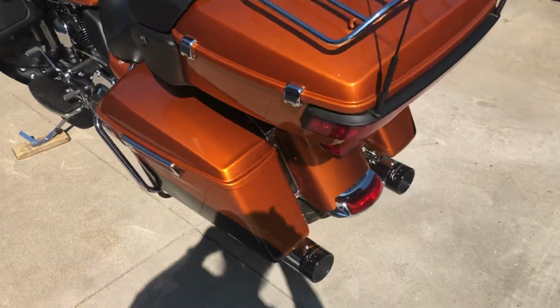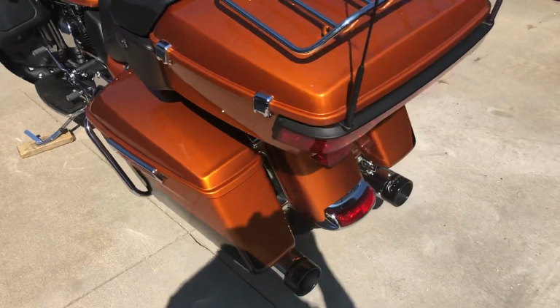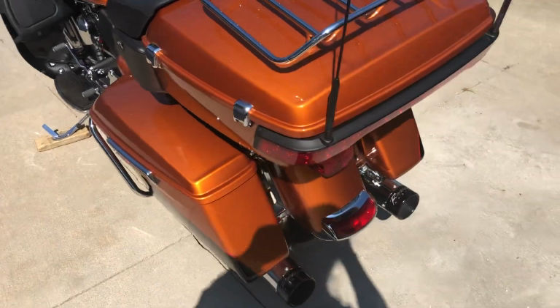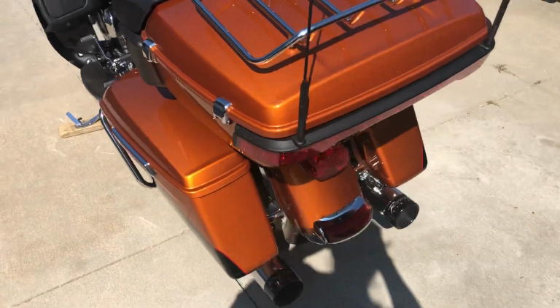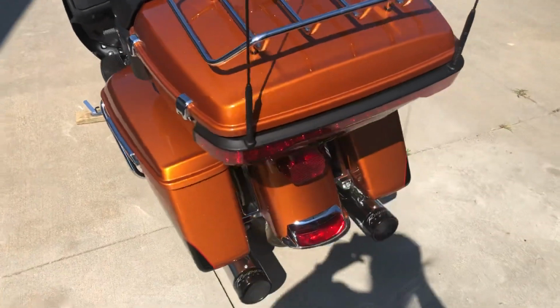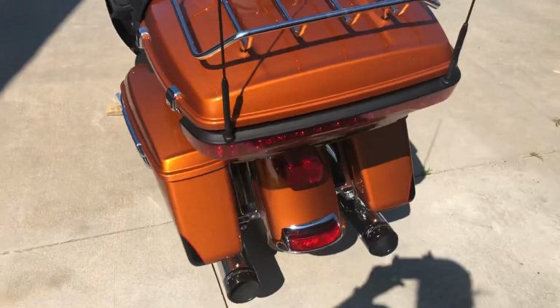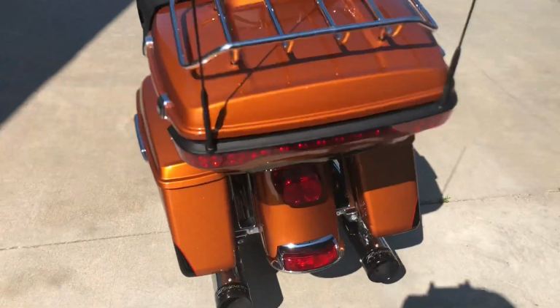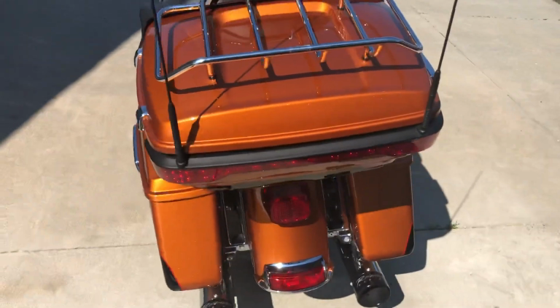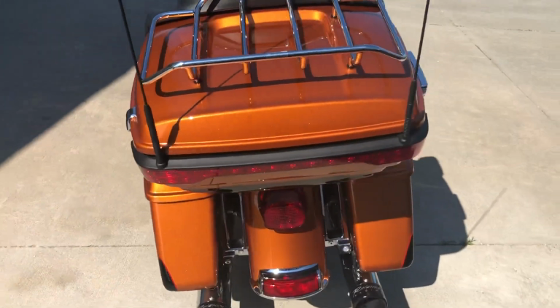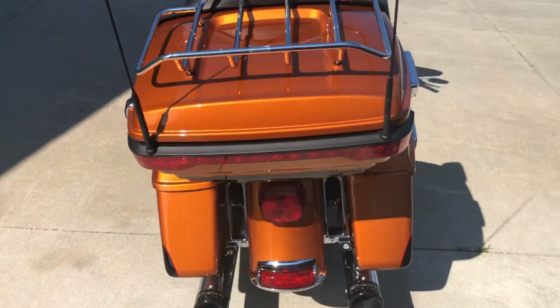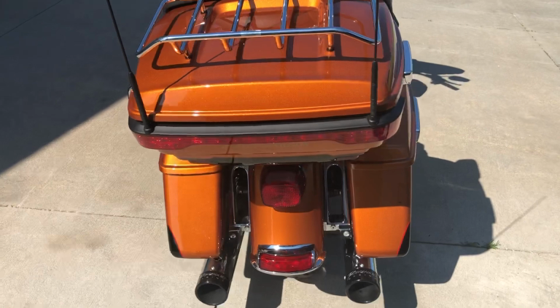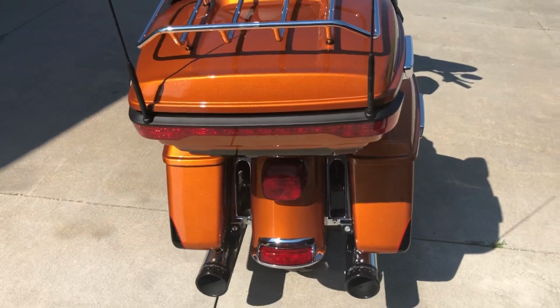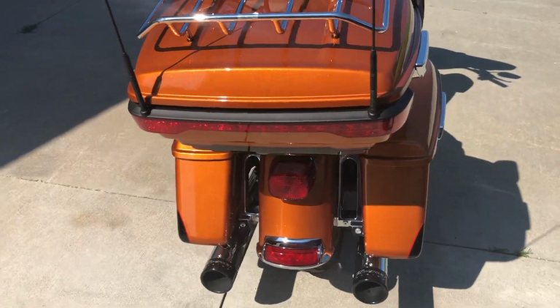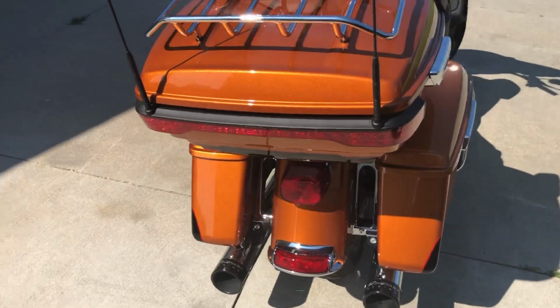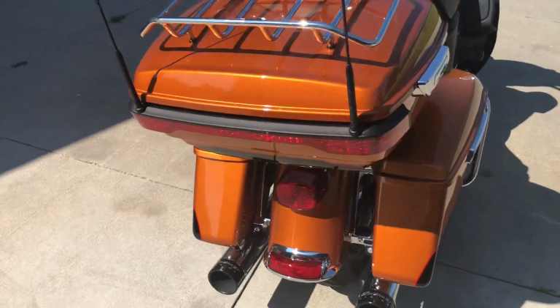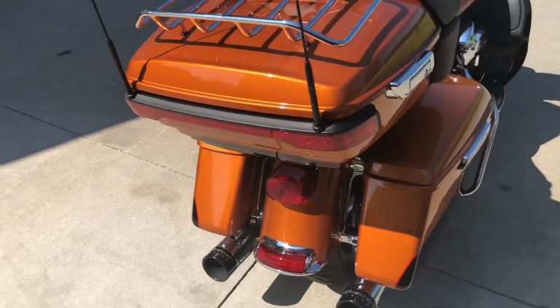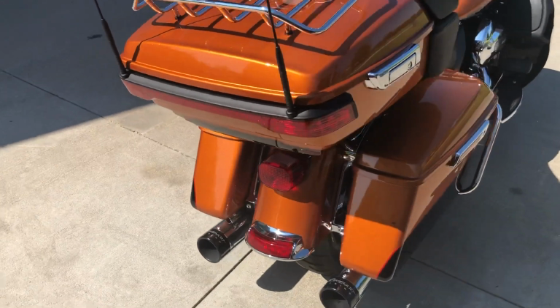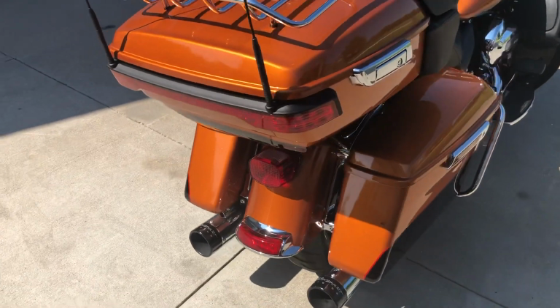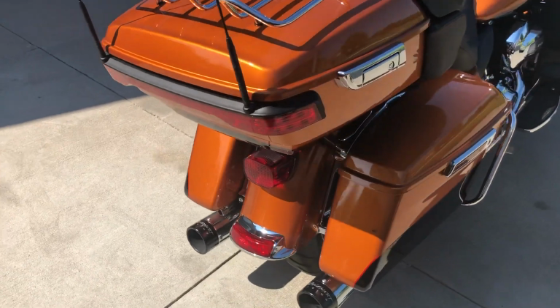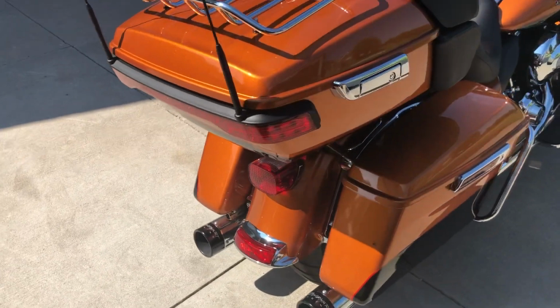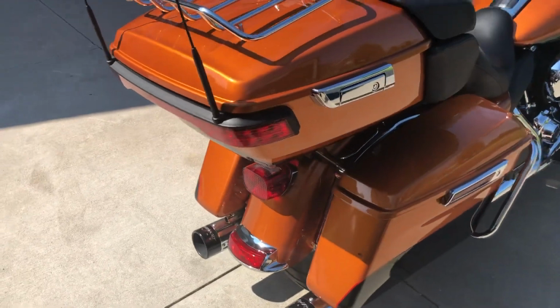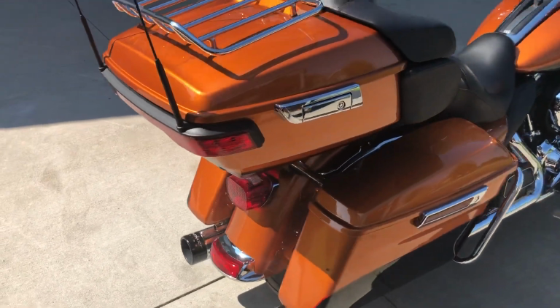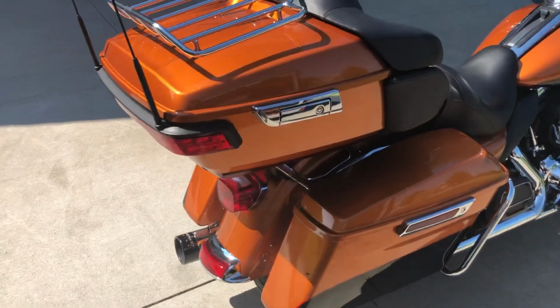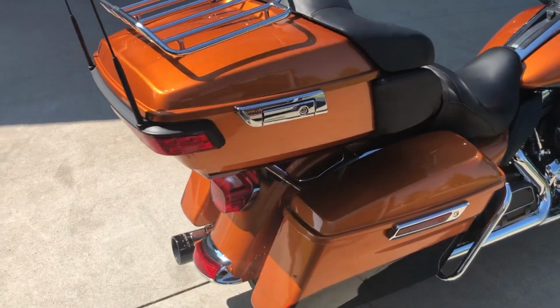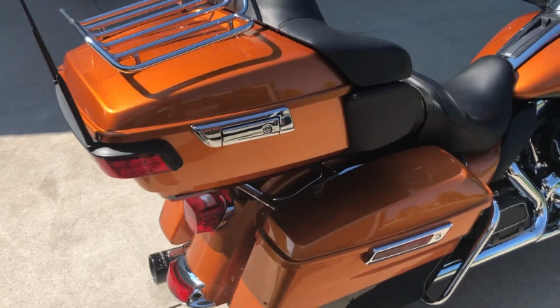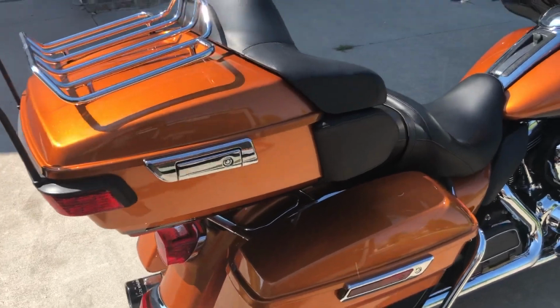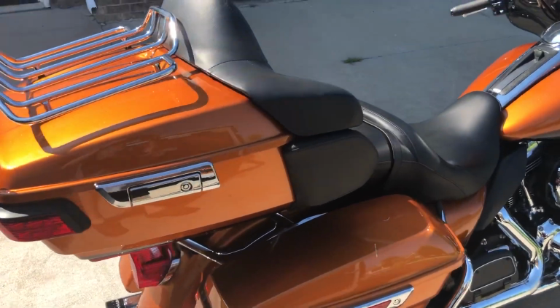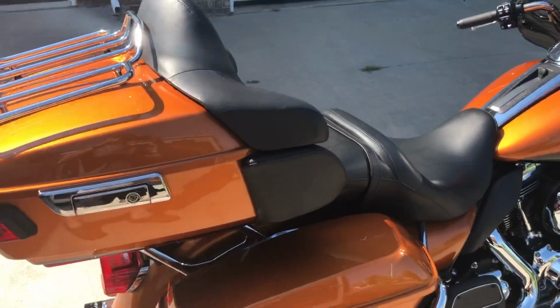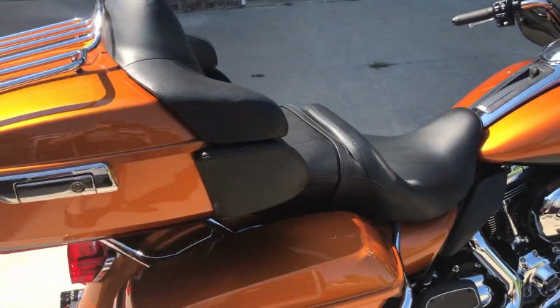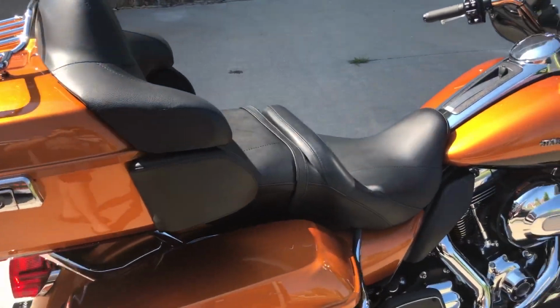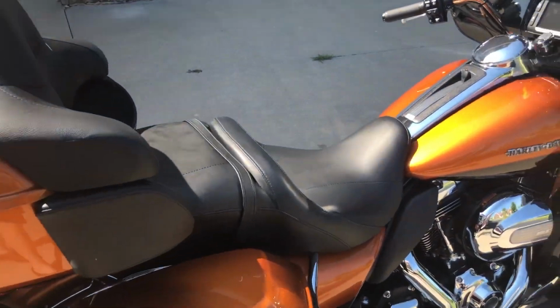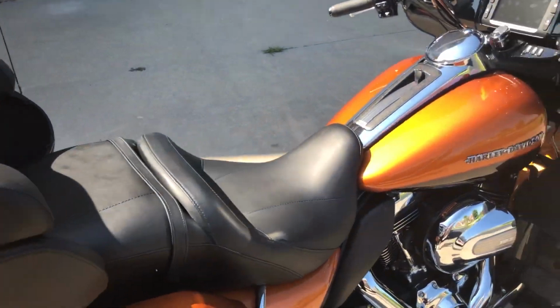With only 2,339 original miles, this bike desperately needs a rider. It was meant to be up and down the highway taking you on your next adventure.